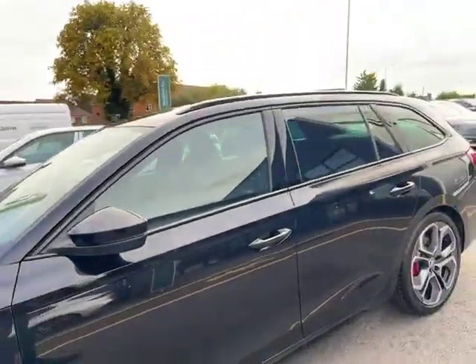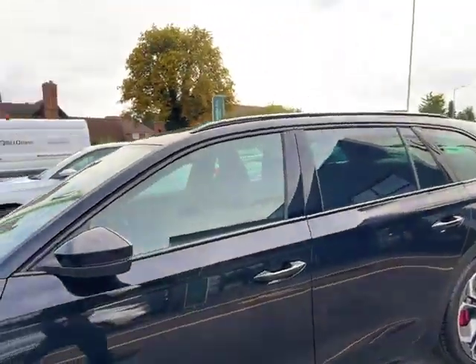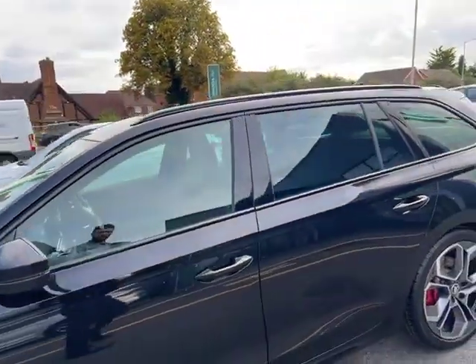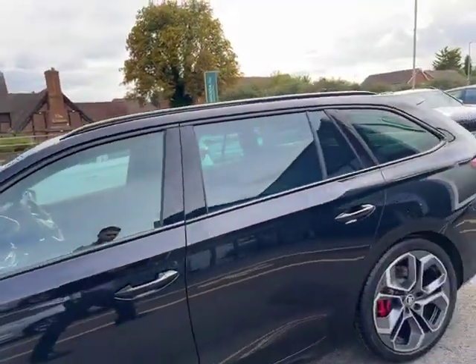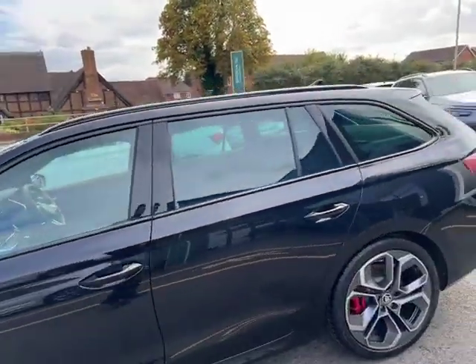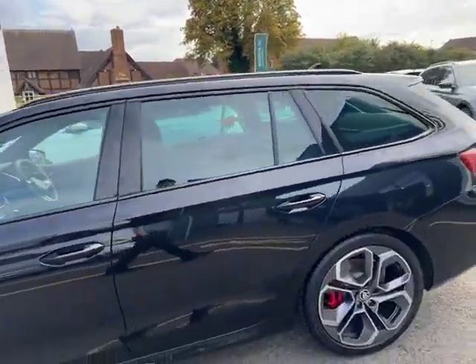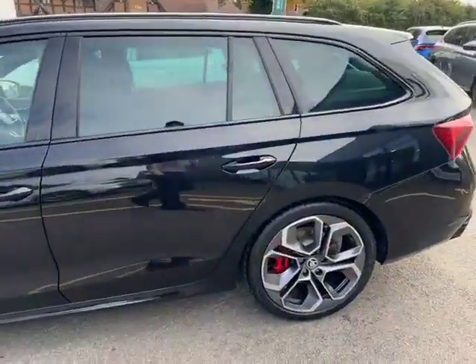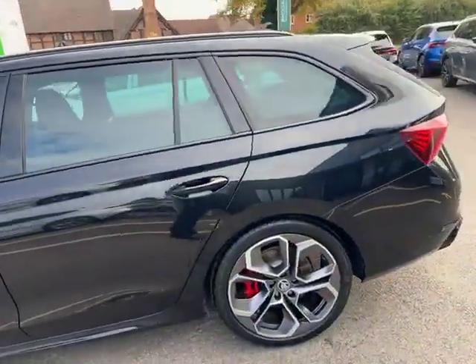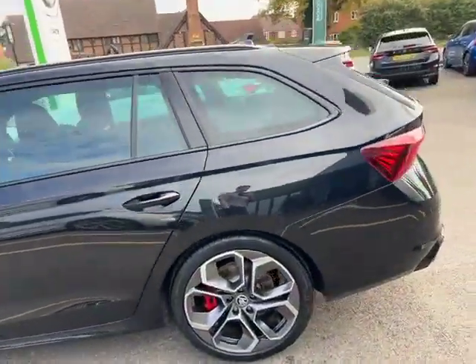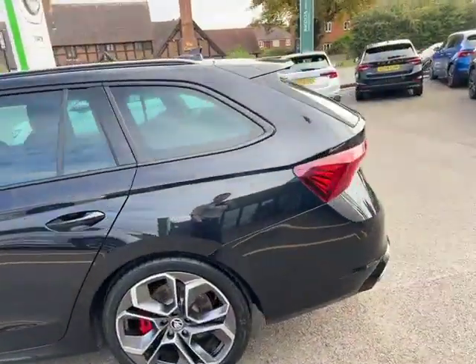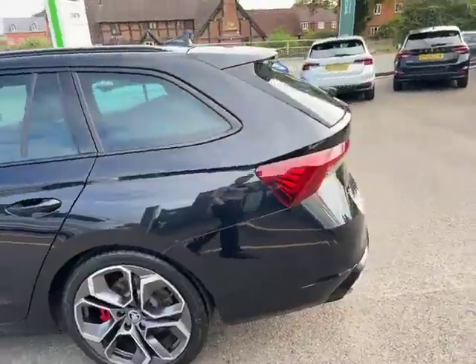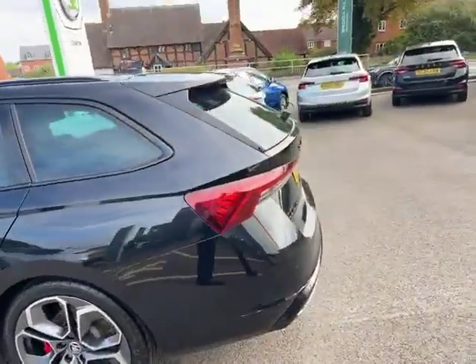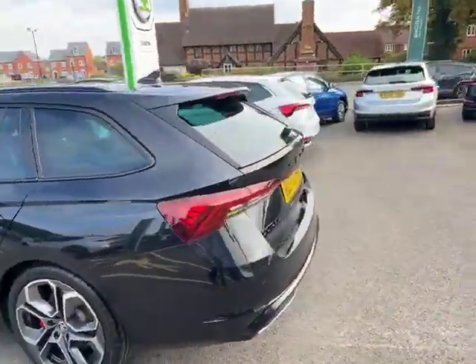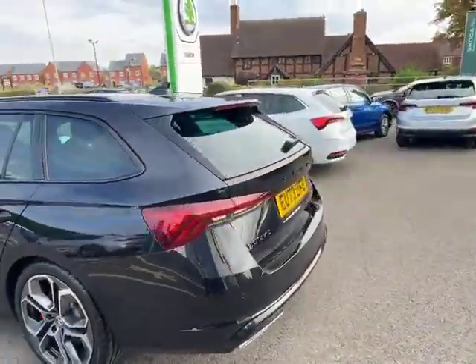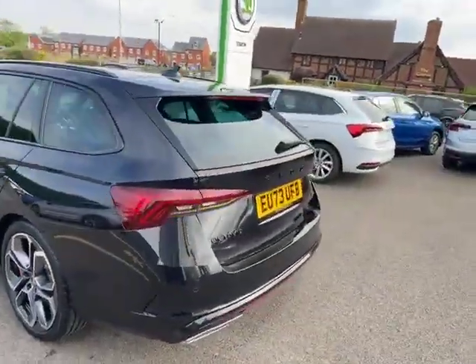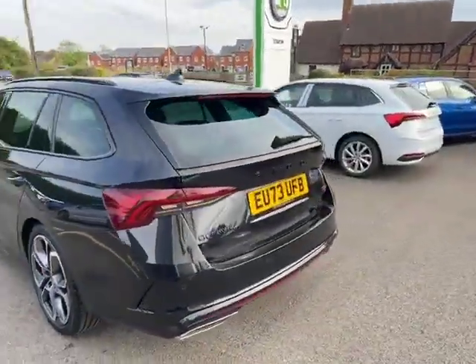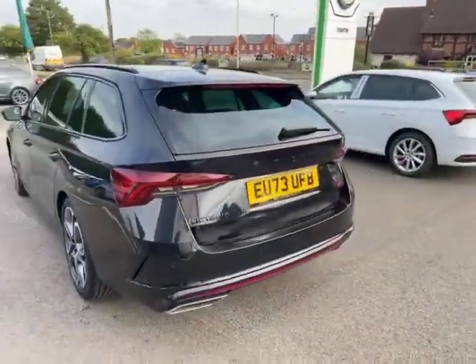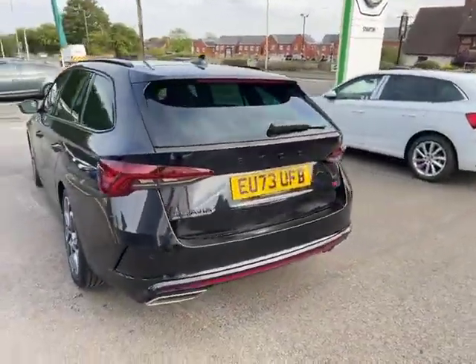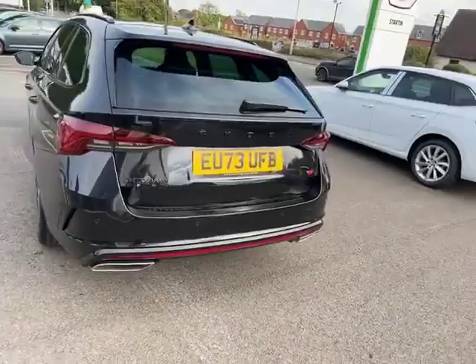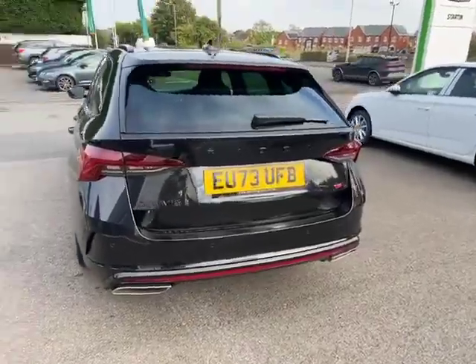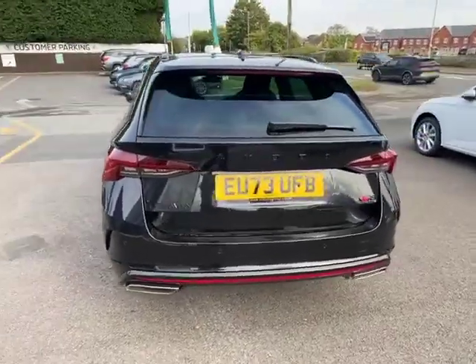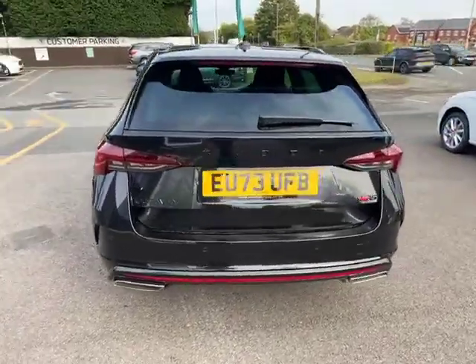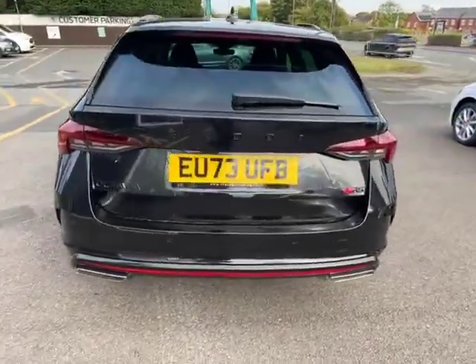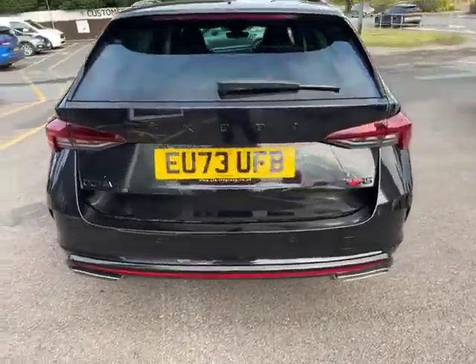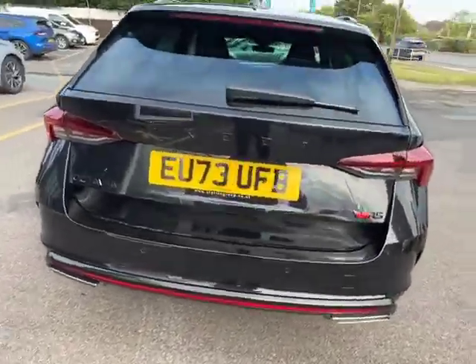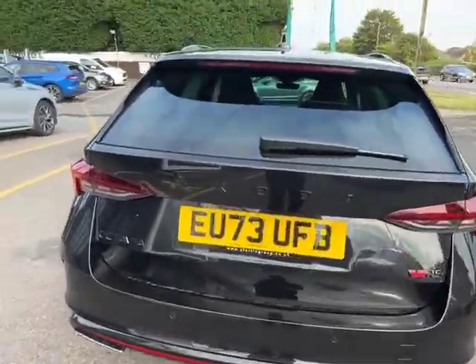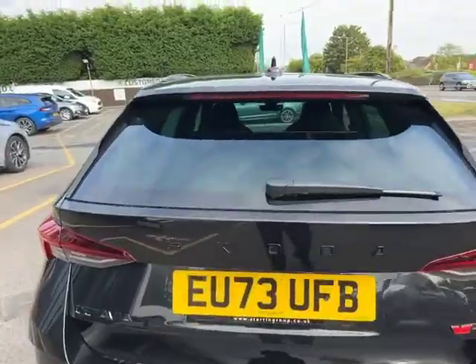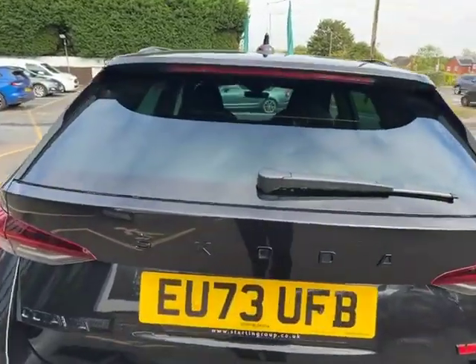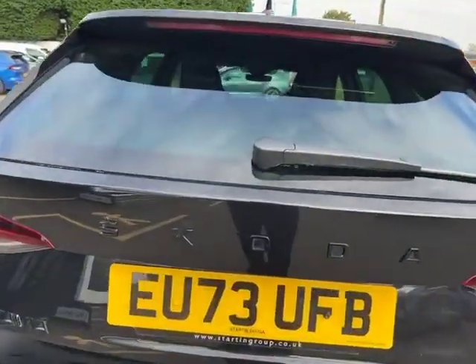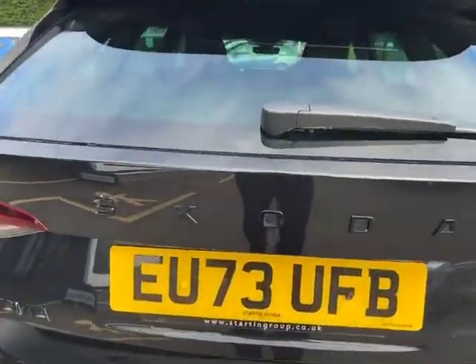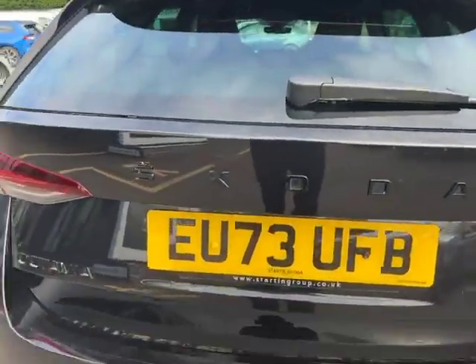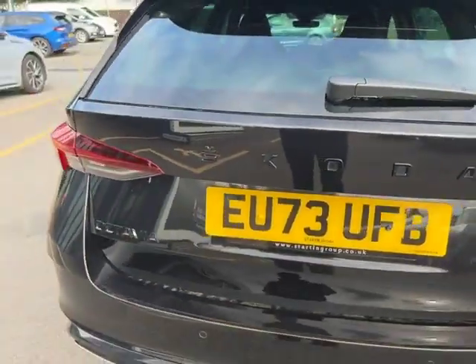Coming around to the side, you can see that again you've got your VRS badging with that blacked out Skoda badging just up there as well.